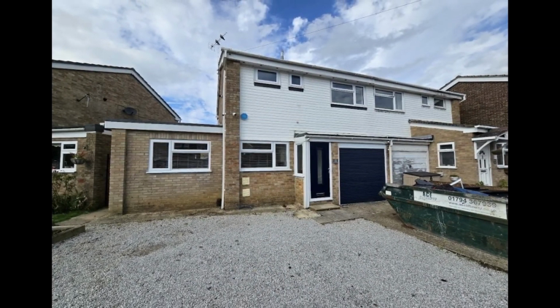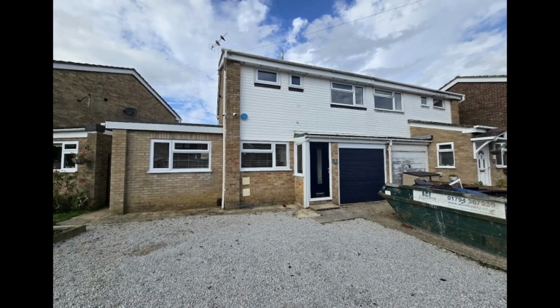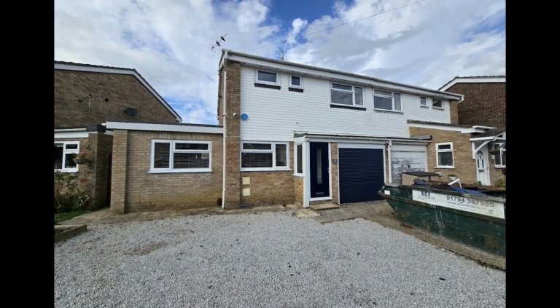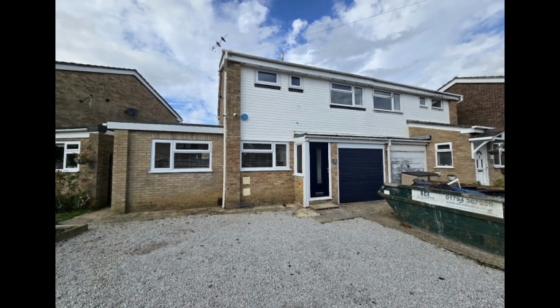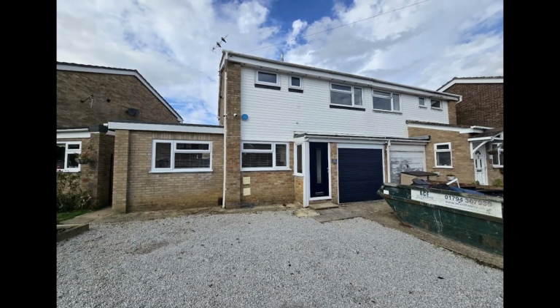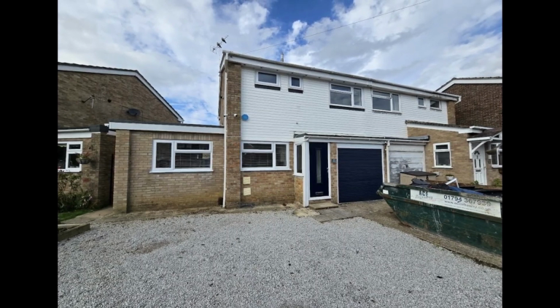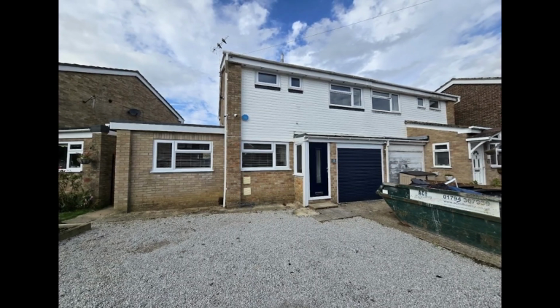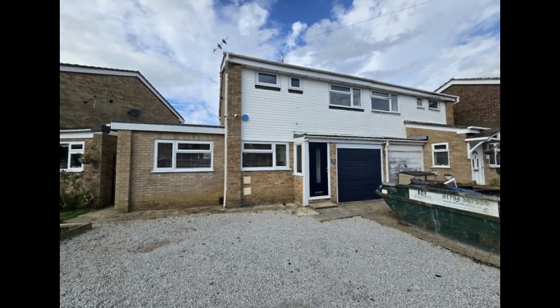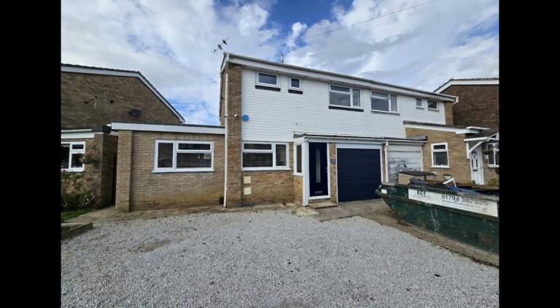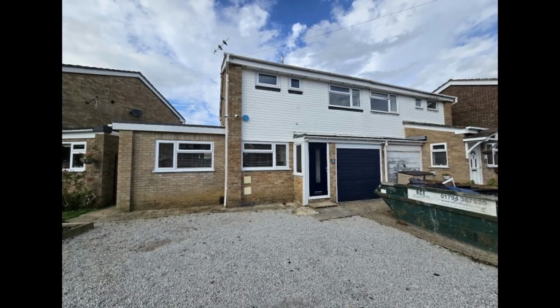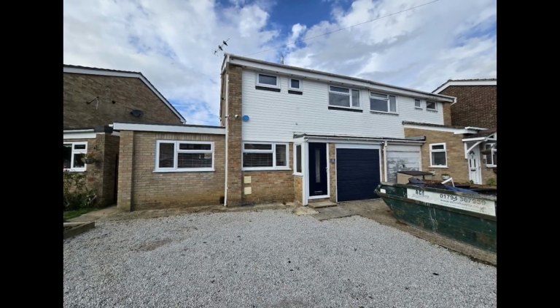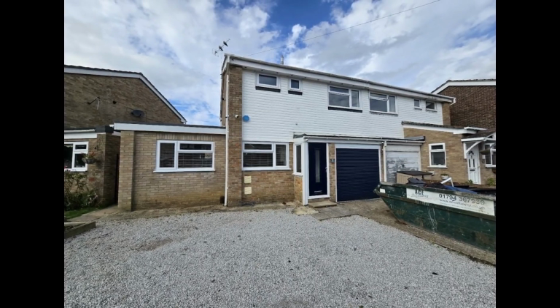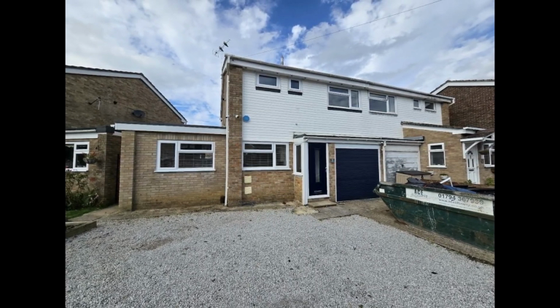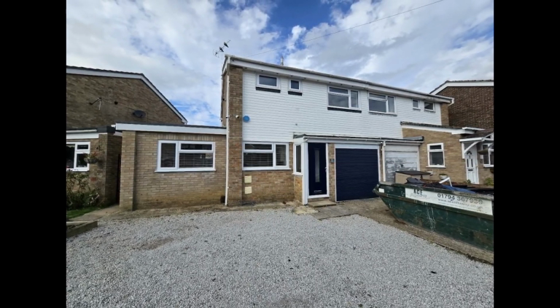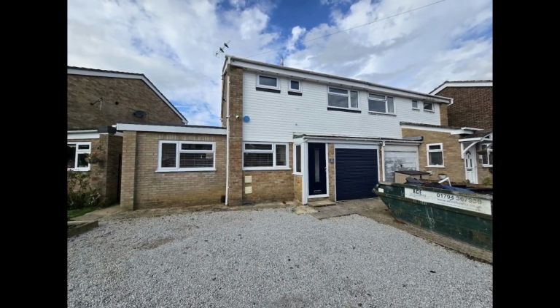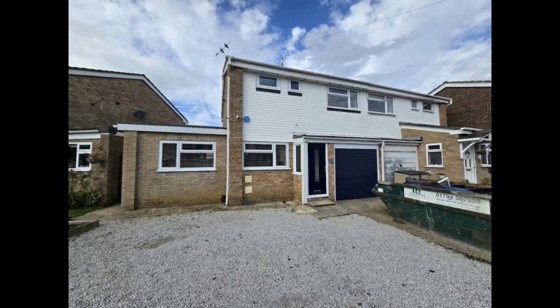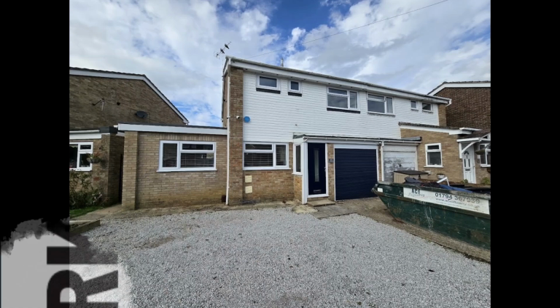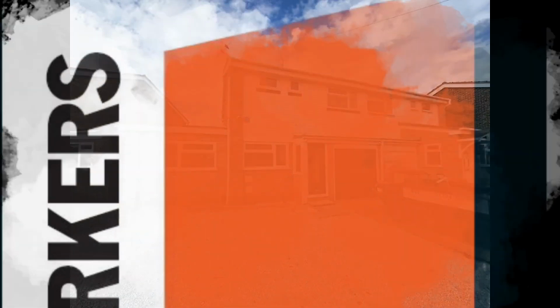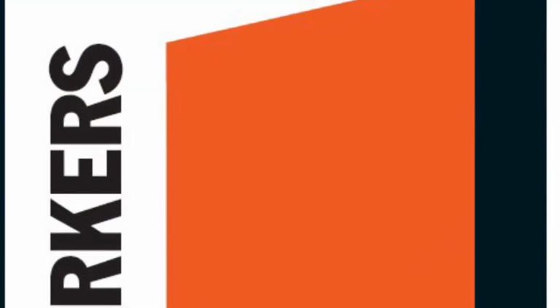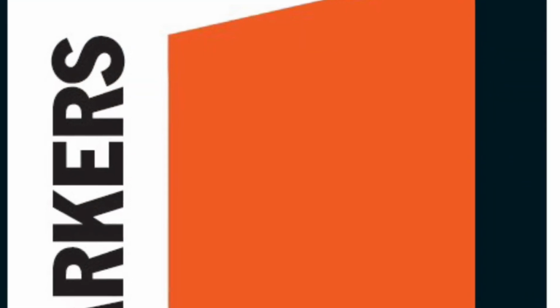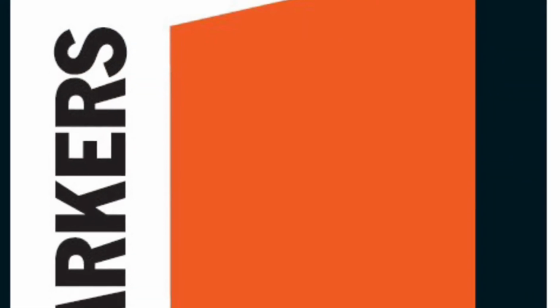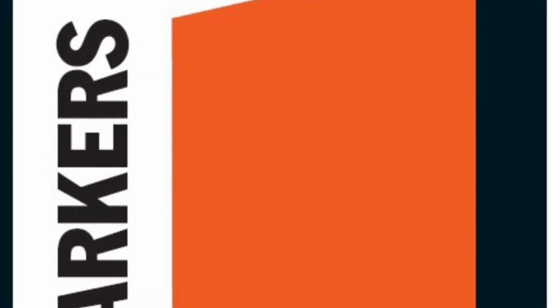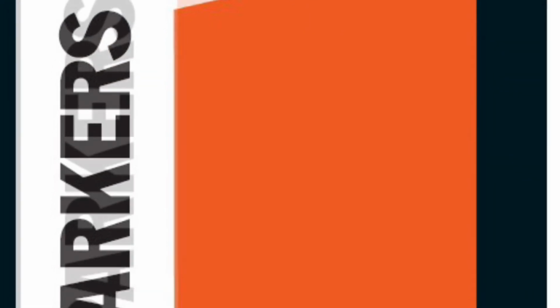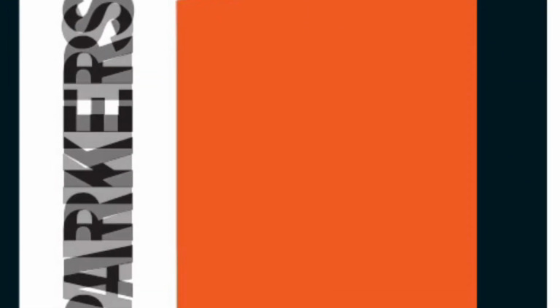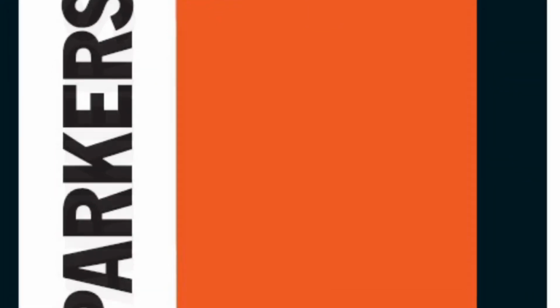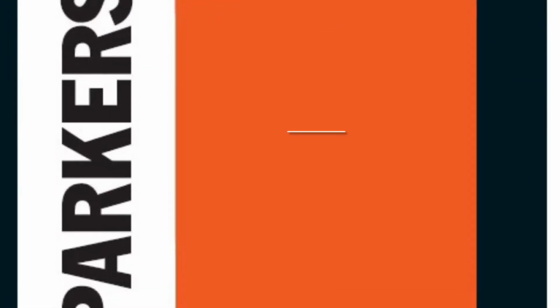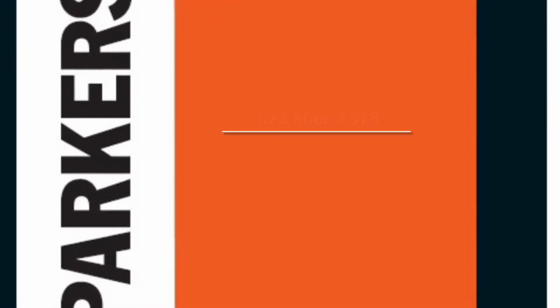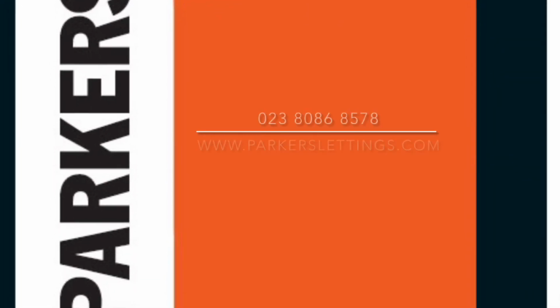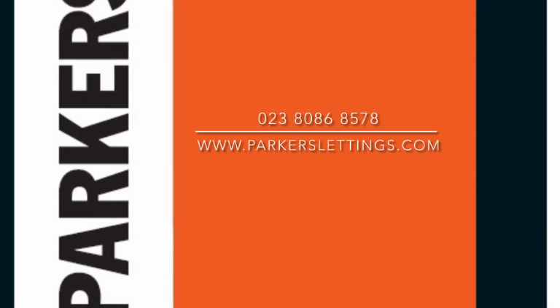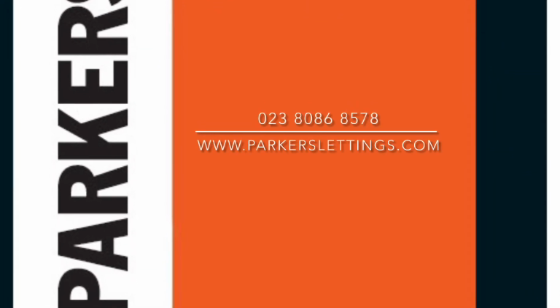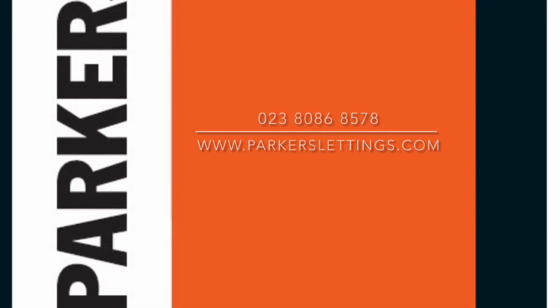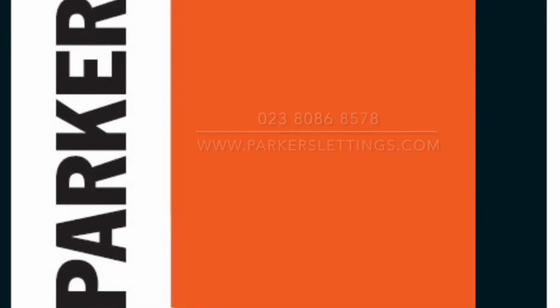That's about it for today folks. For further information, contact Parkers Lettings on 02380 868578, or visit our website at parkerslettings.com.